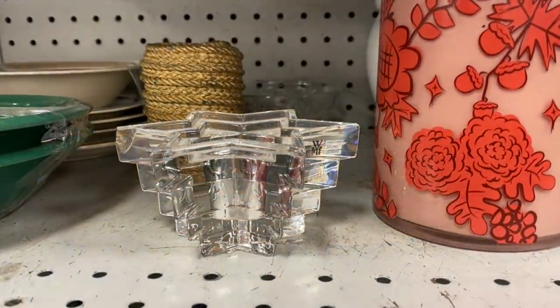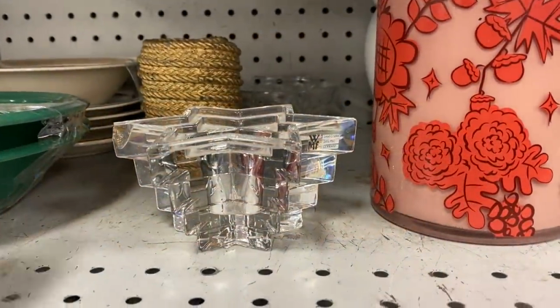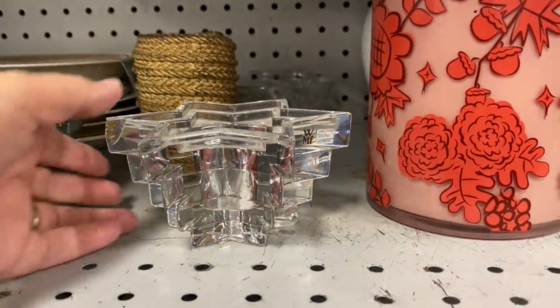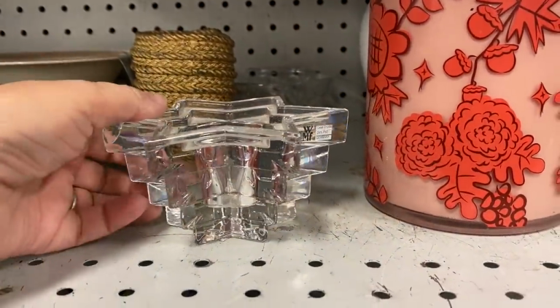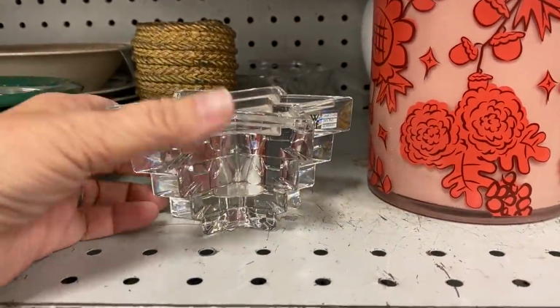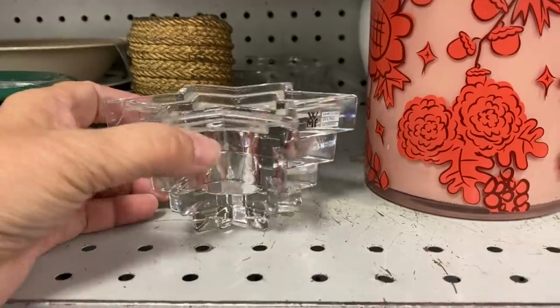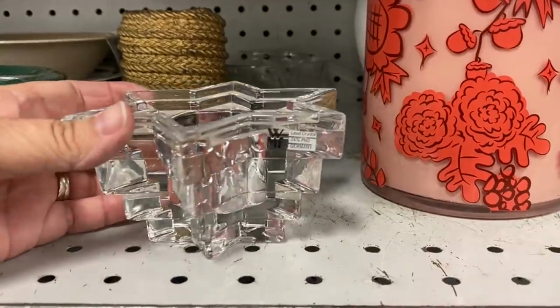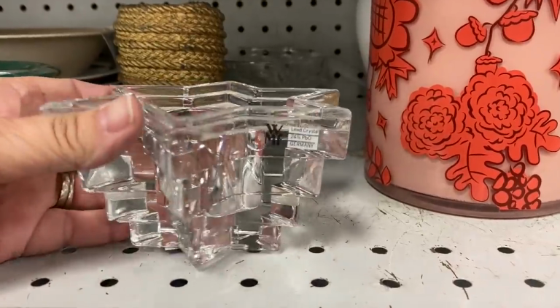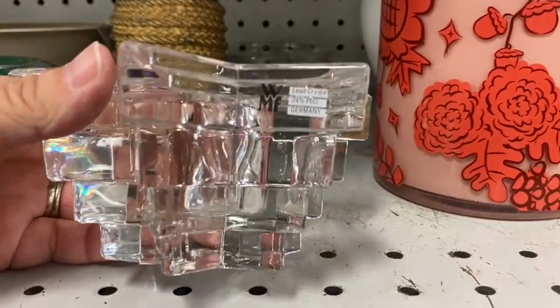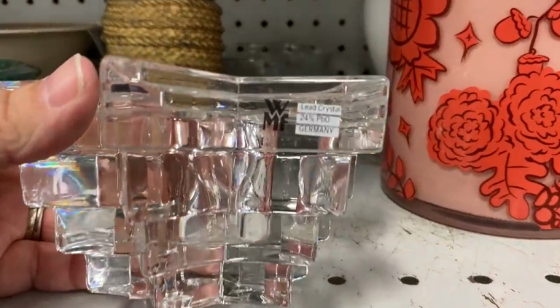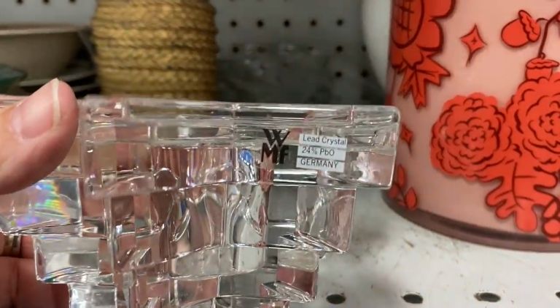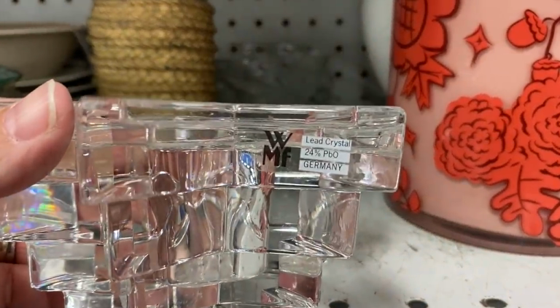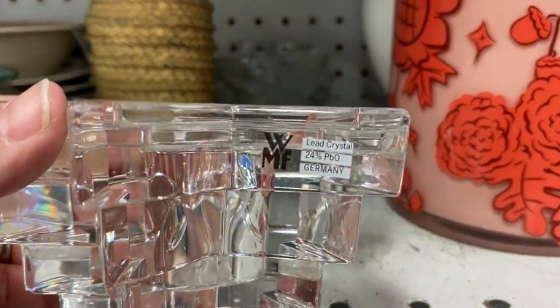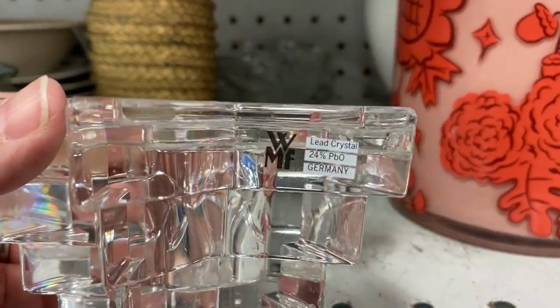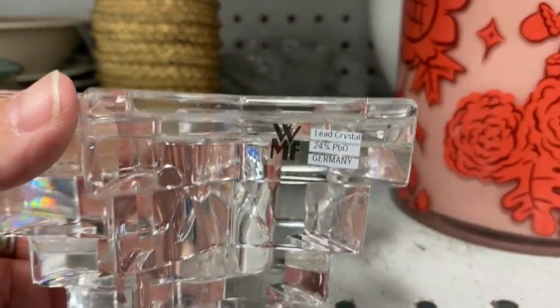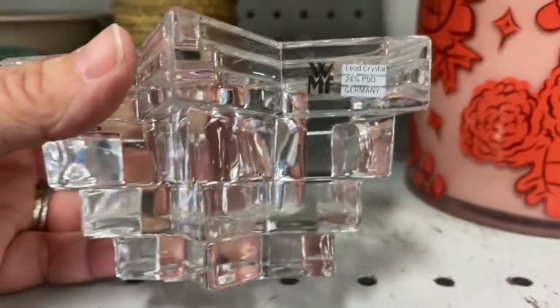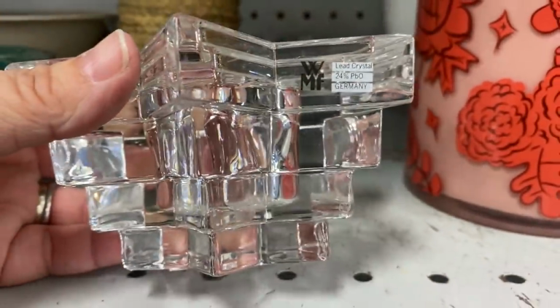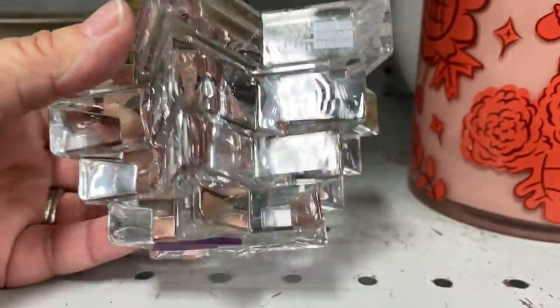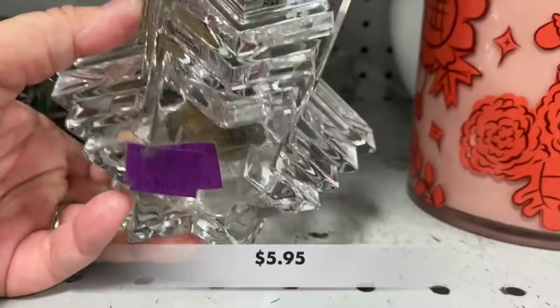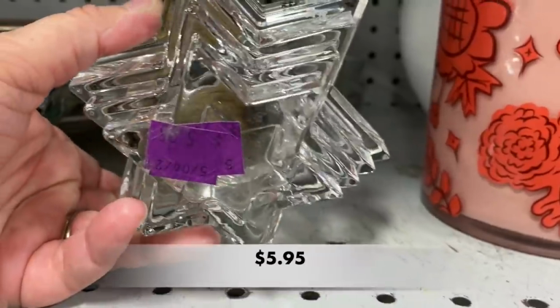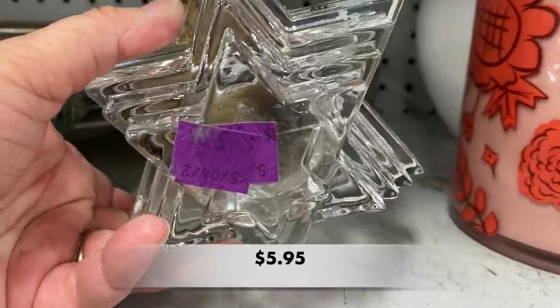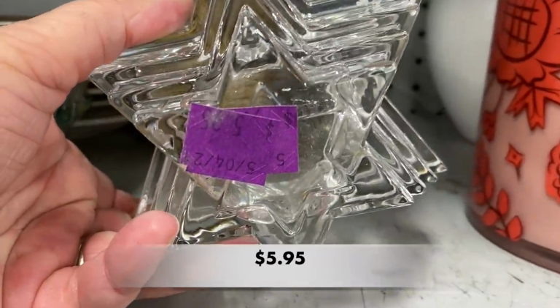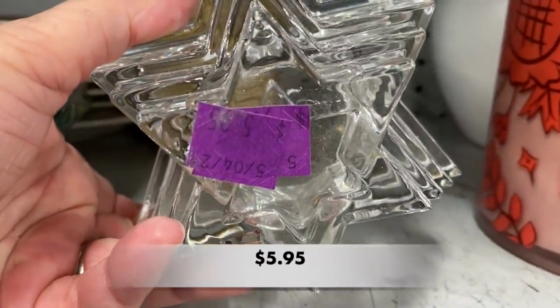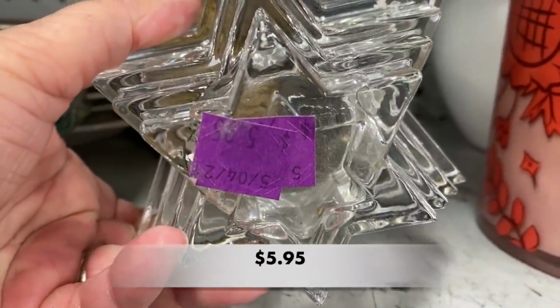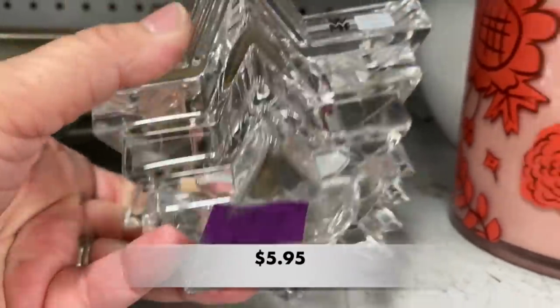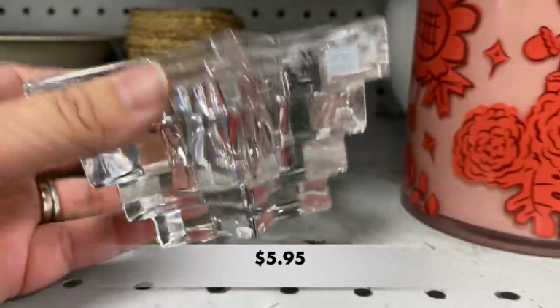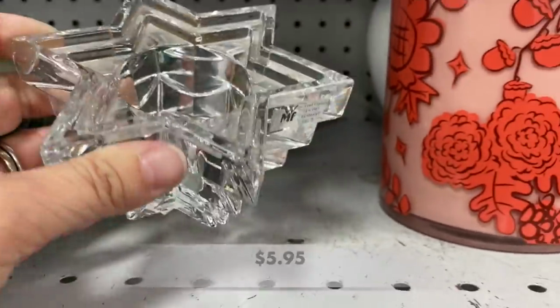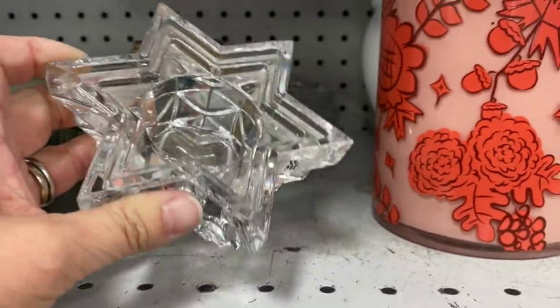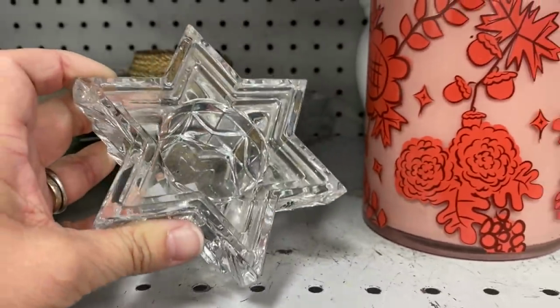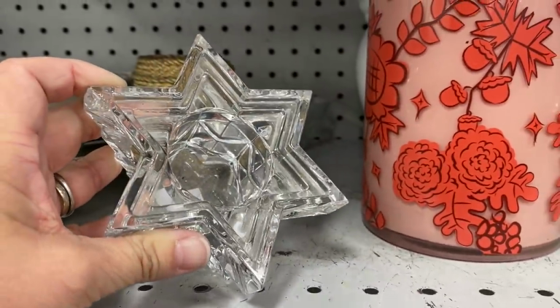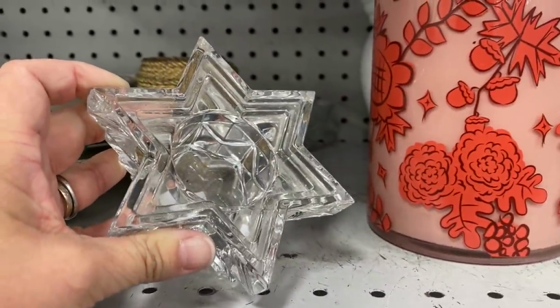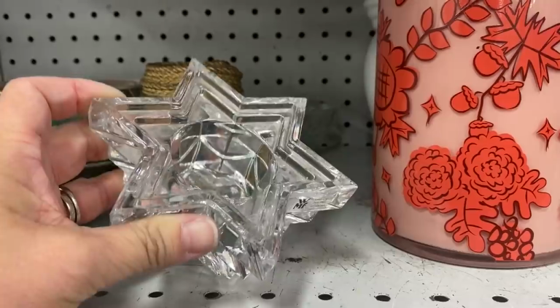I was interested in this beautiful candle holder. It was lead crystal and made in Germany. I like the star shape of it, and it would be beautiful during Christmas time.